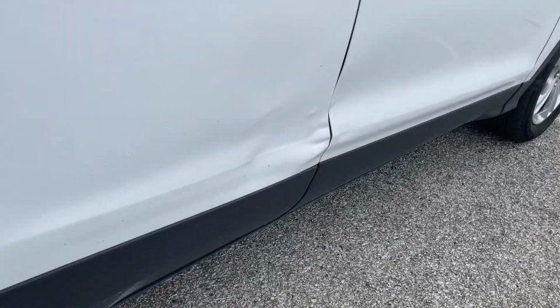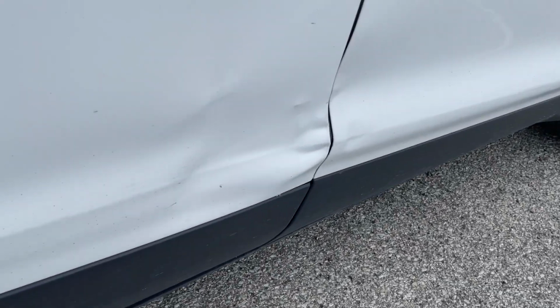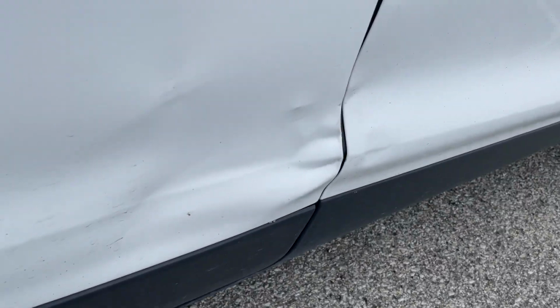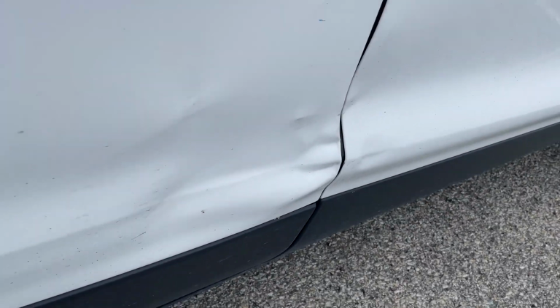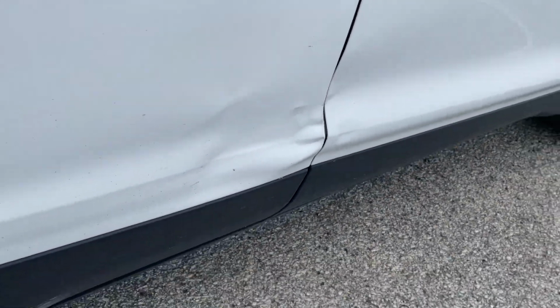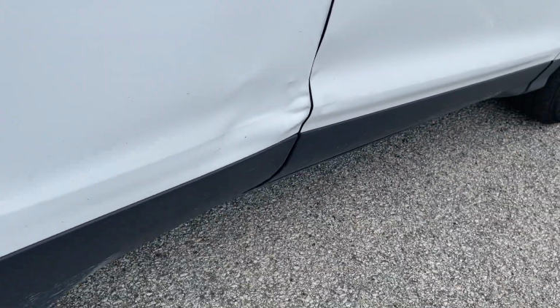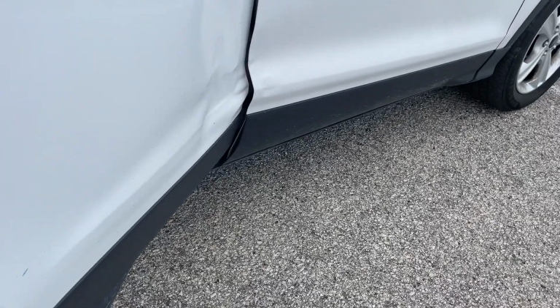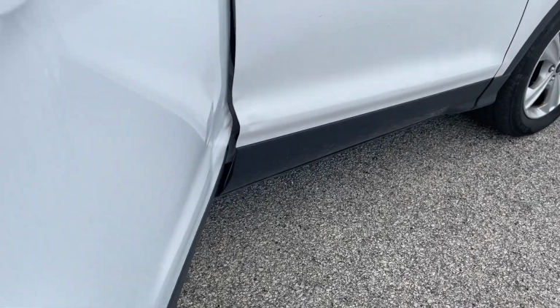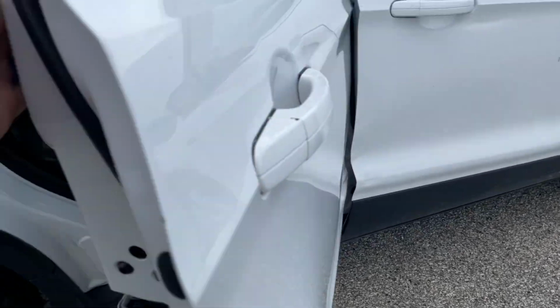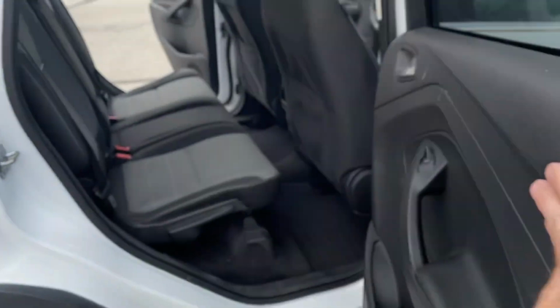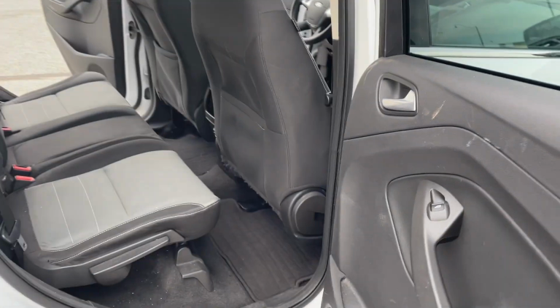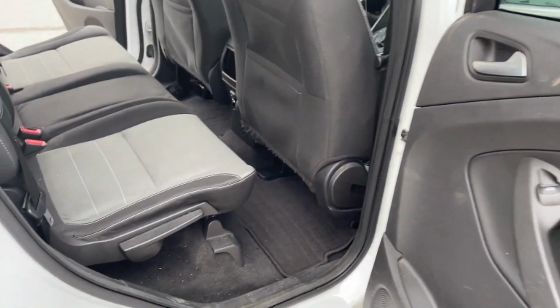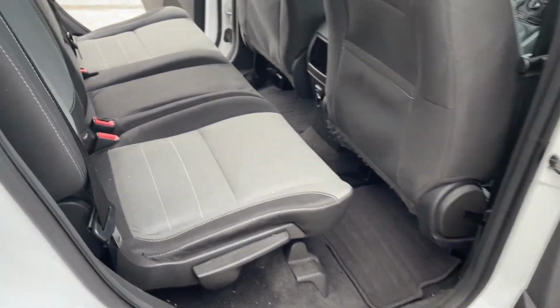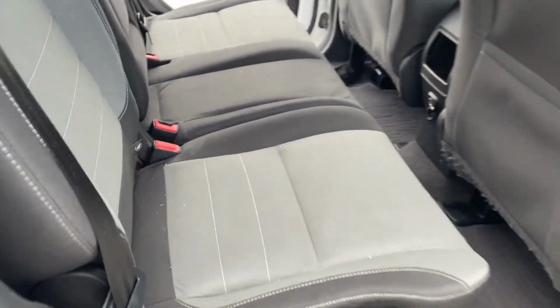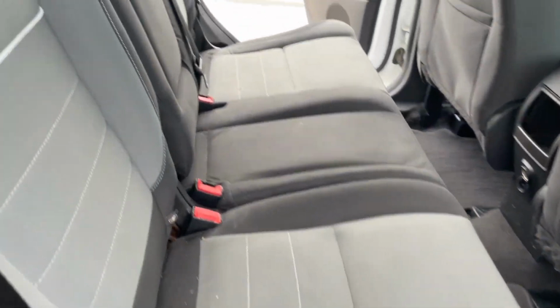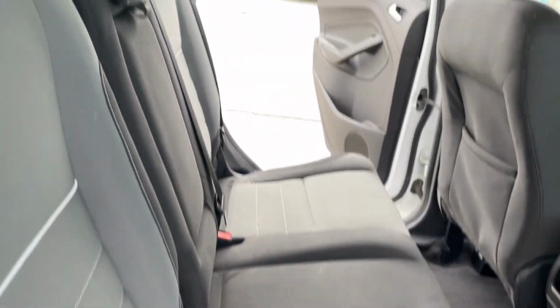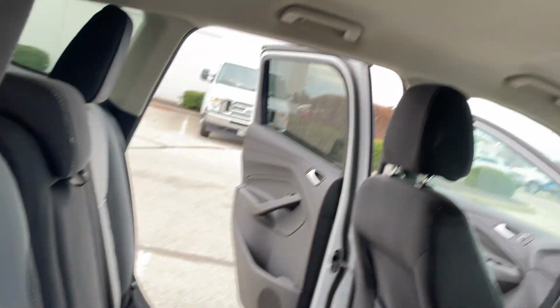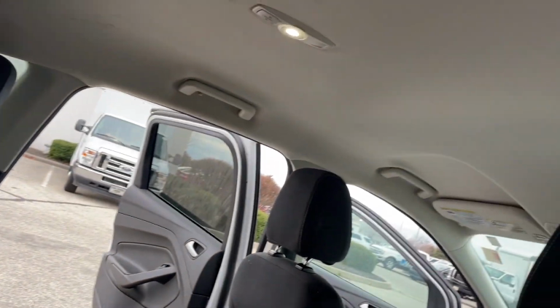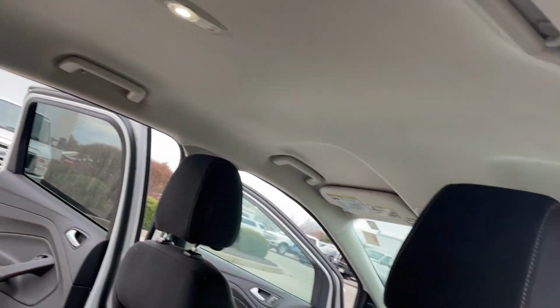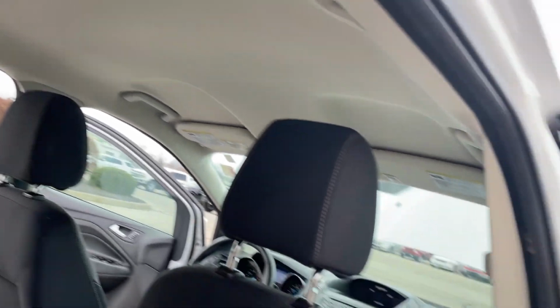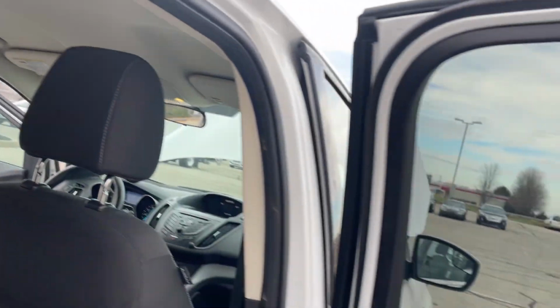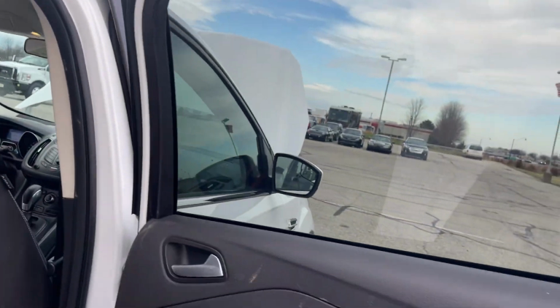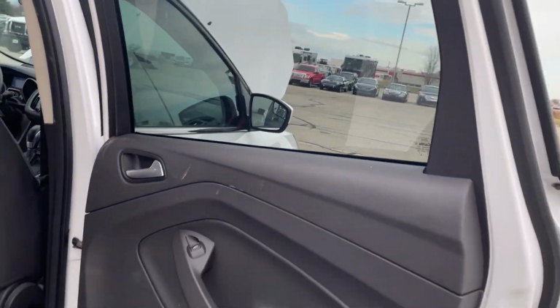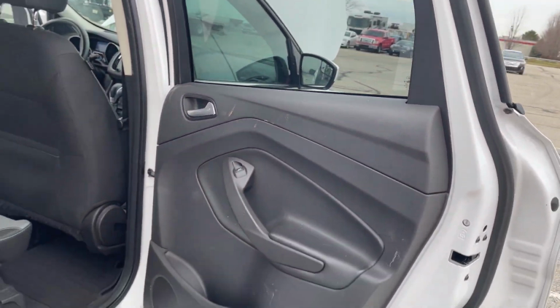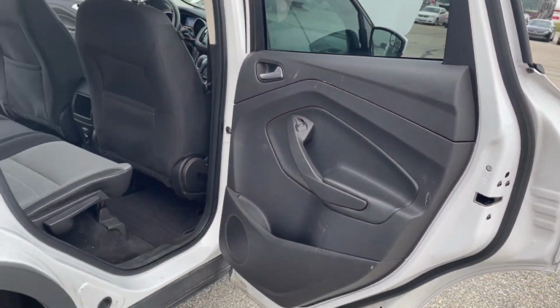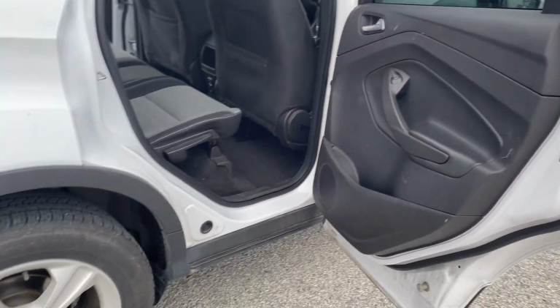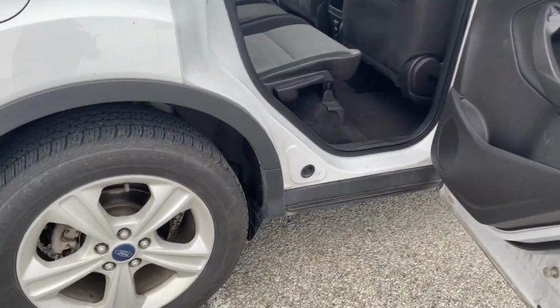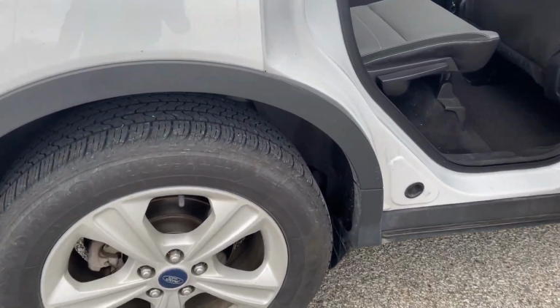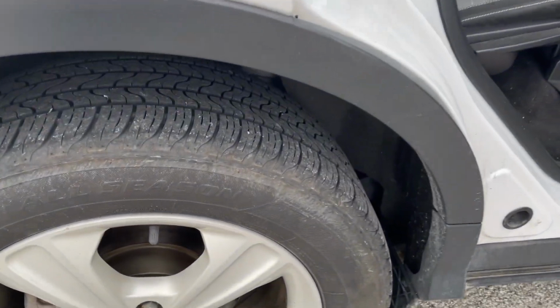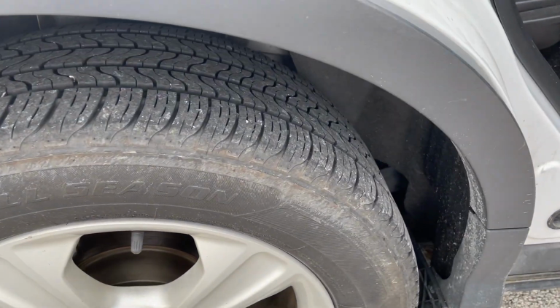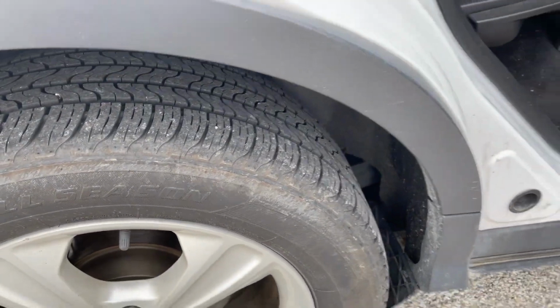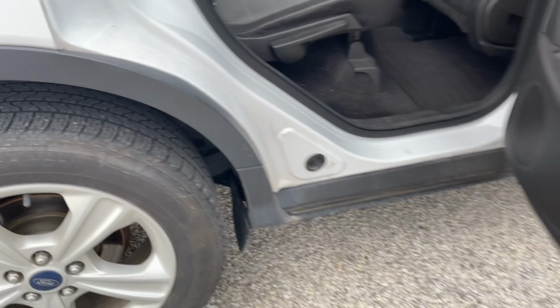A little more body damage there, but it doesn't affect the door opening or closing. Rear tires are not that bad.